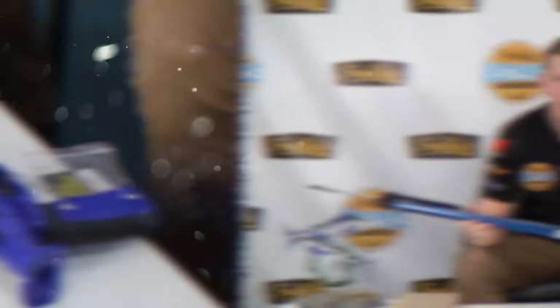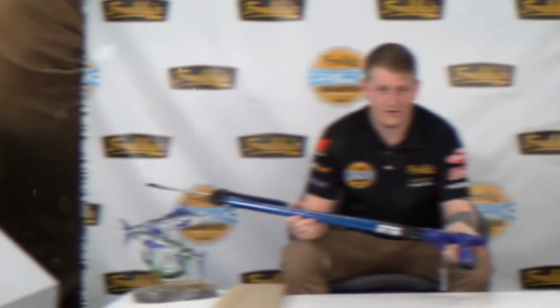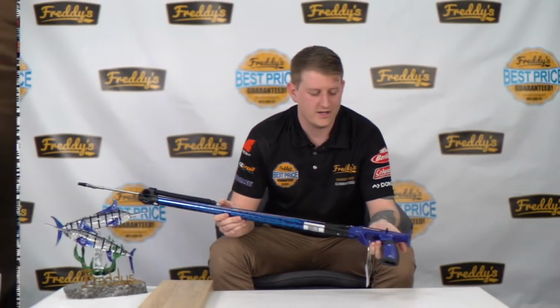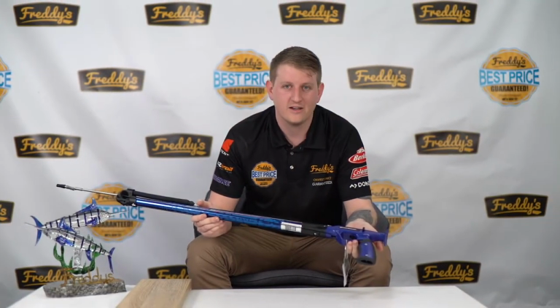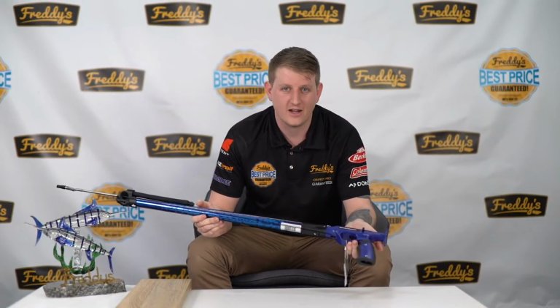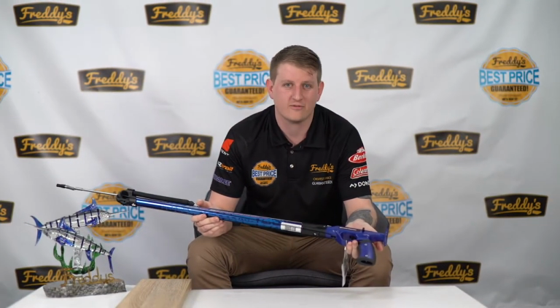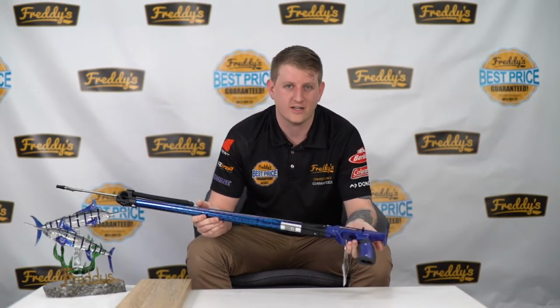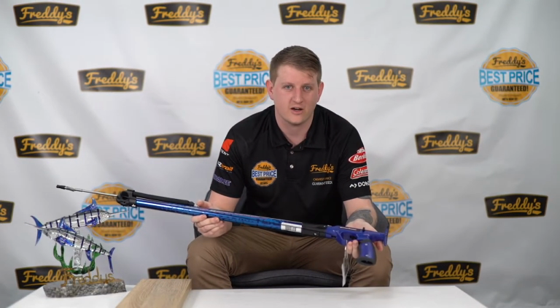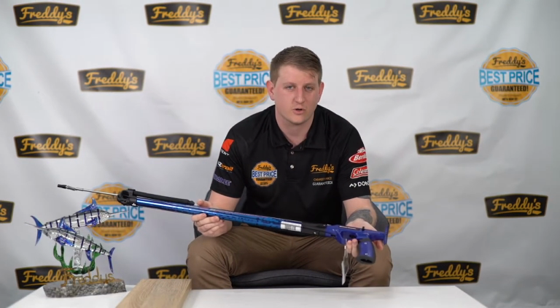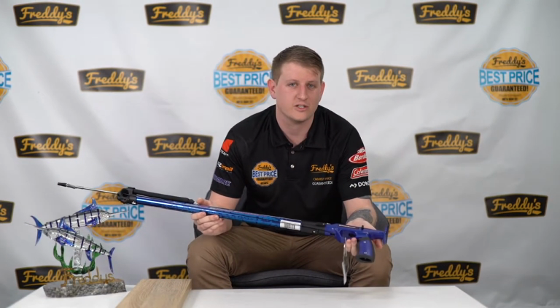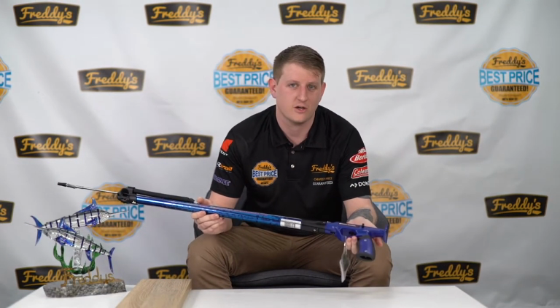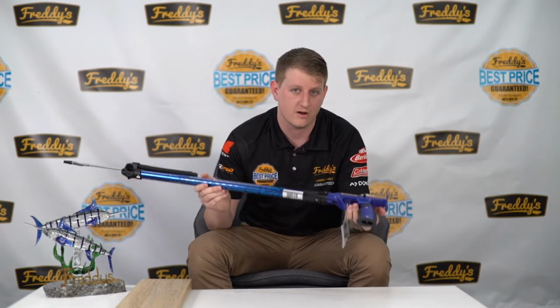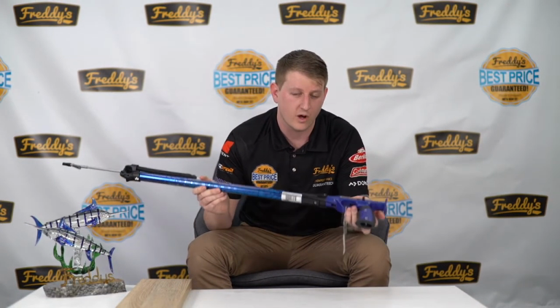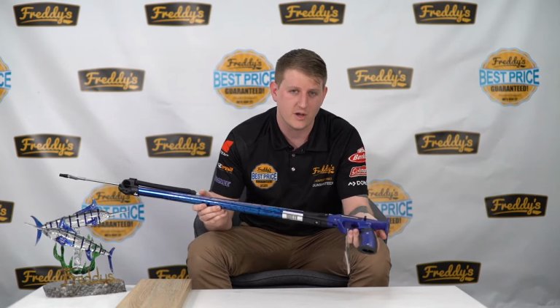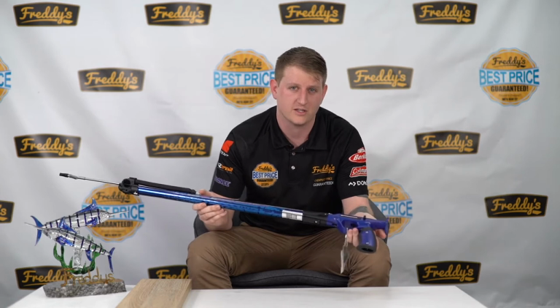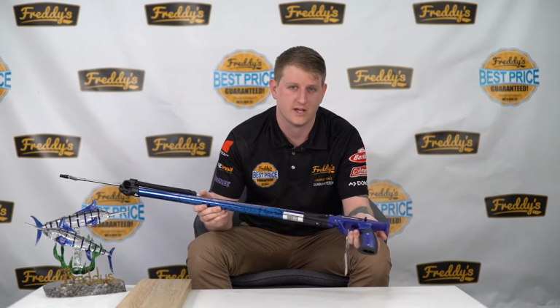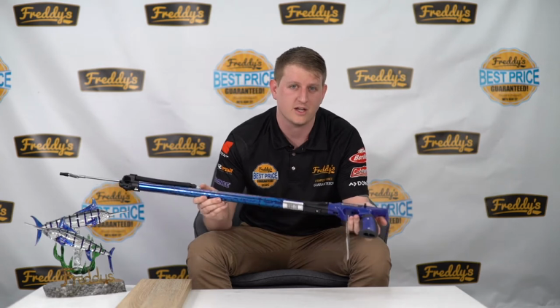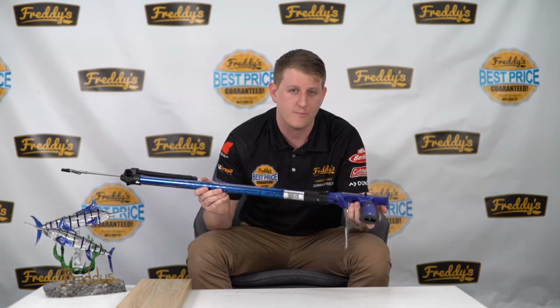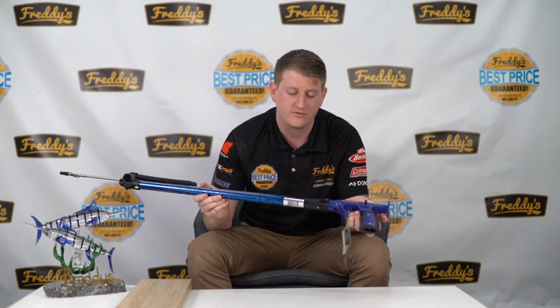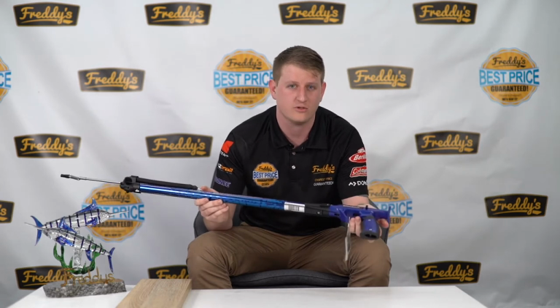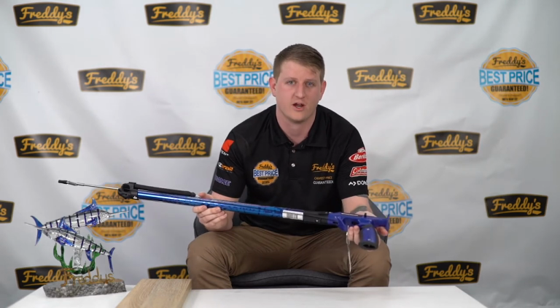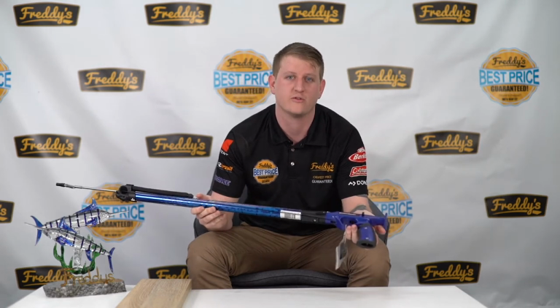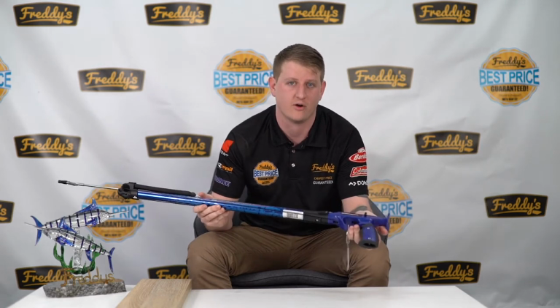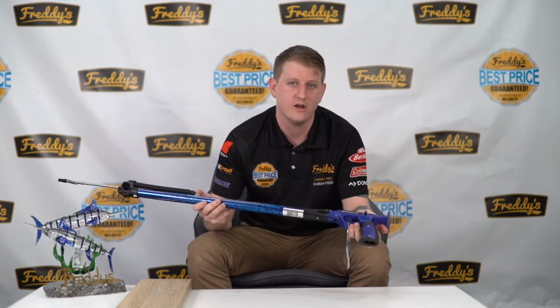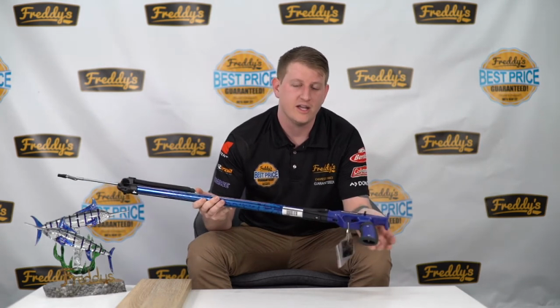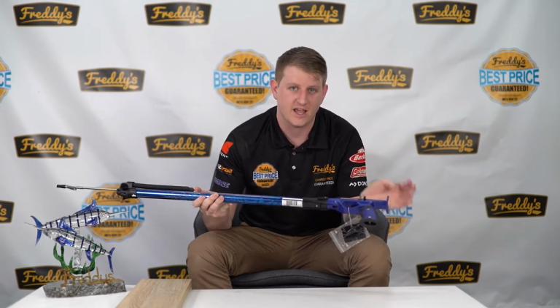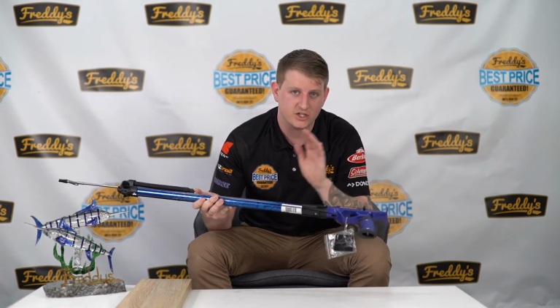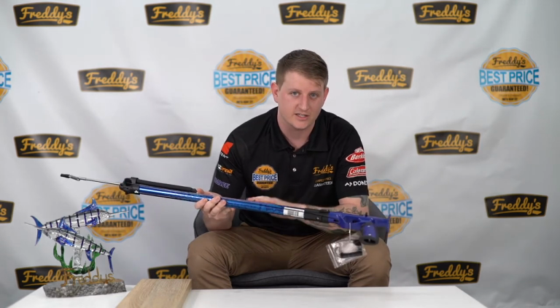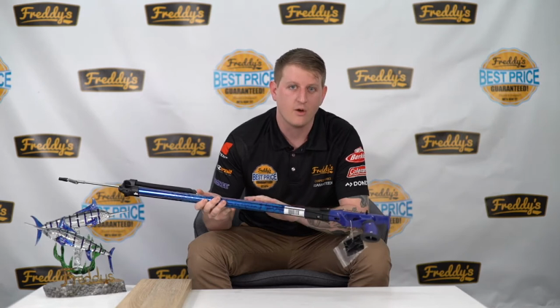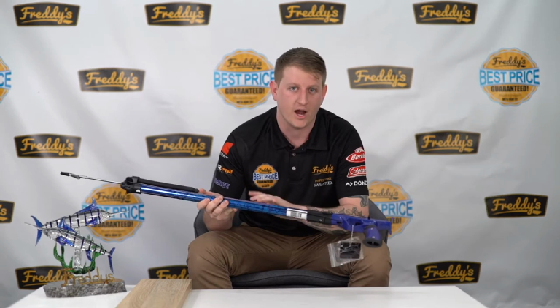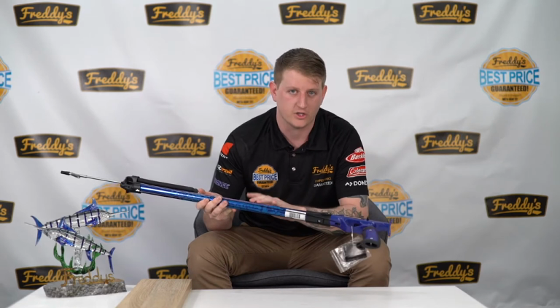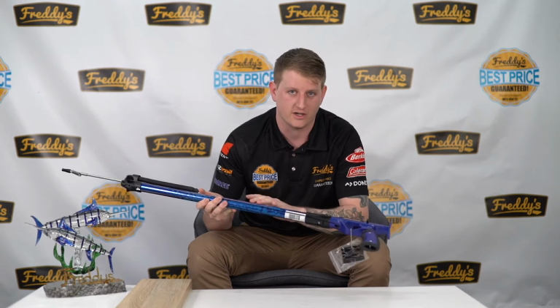How are we doing guys? Nath here from Frody's, and I just want to quickly chat to you about one of our best-selling spear guns and the best for any sort of entry-level spear-o. It's the SGS by Ocean Hunter.